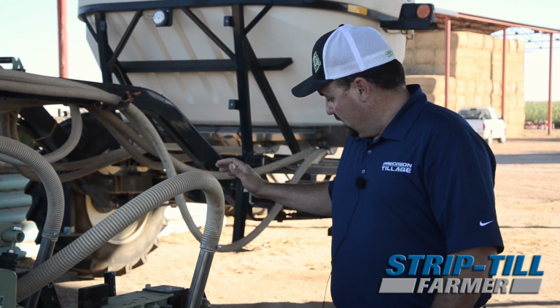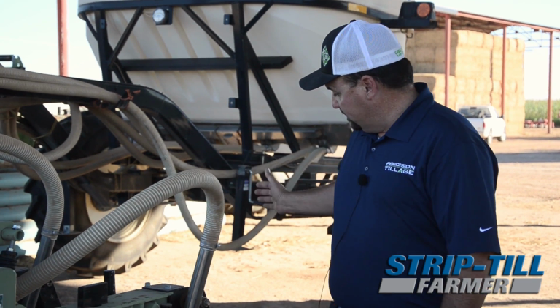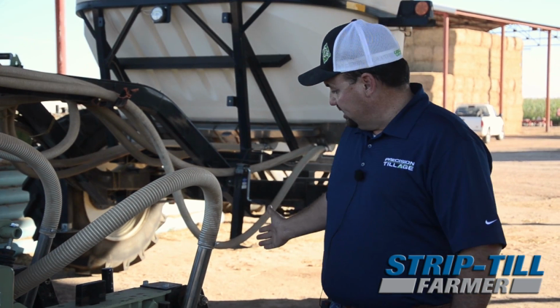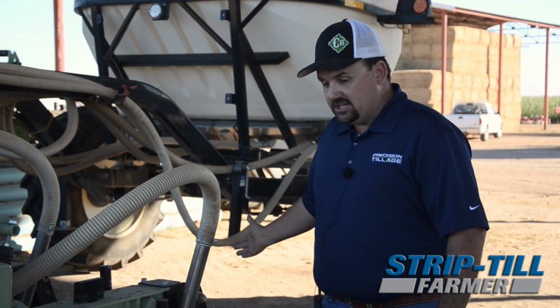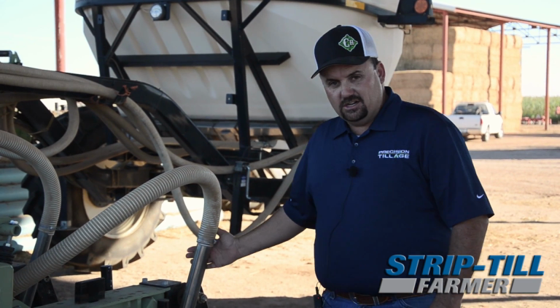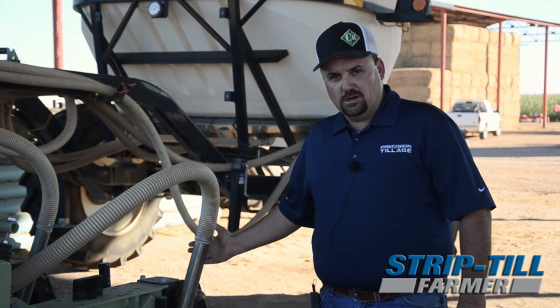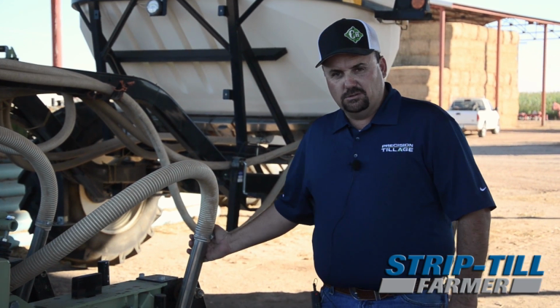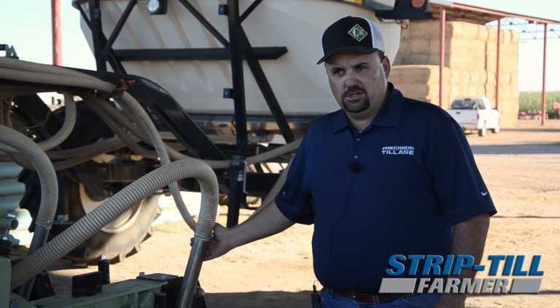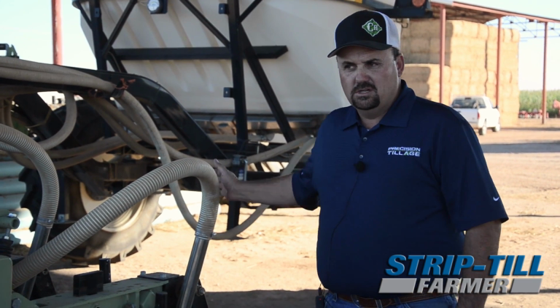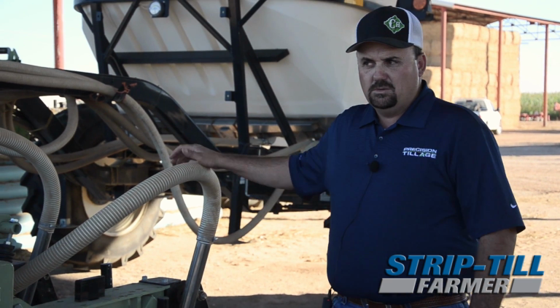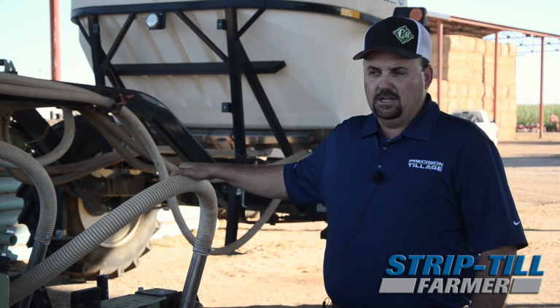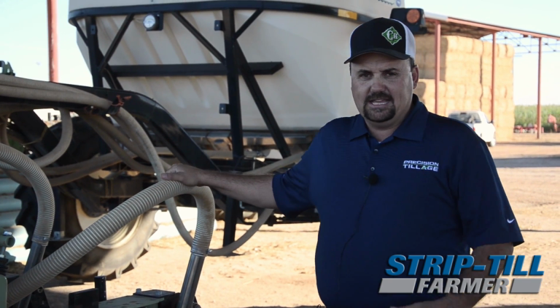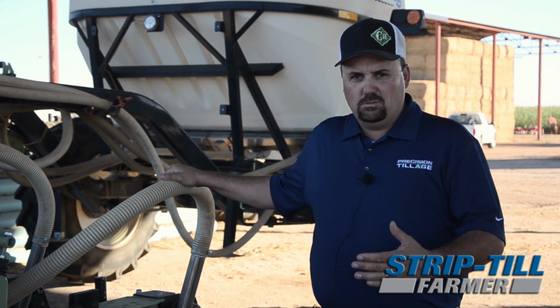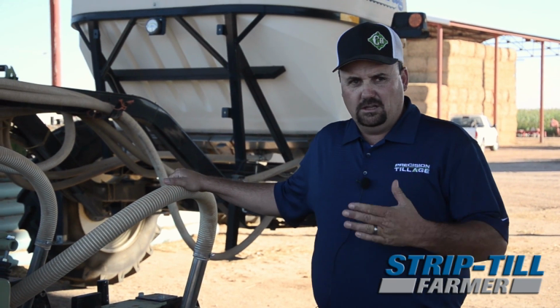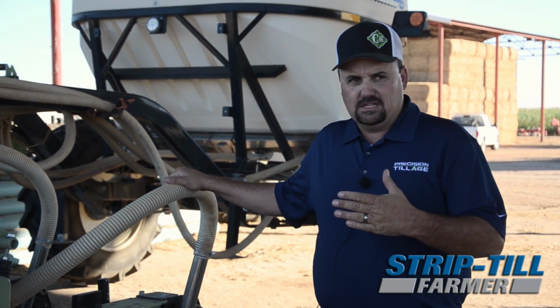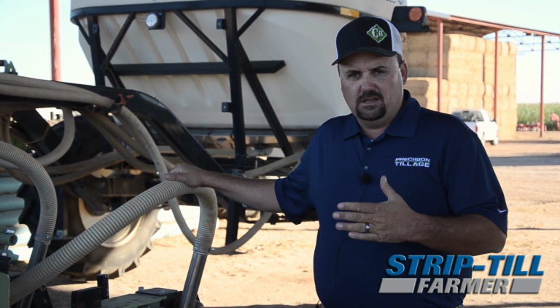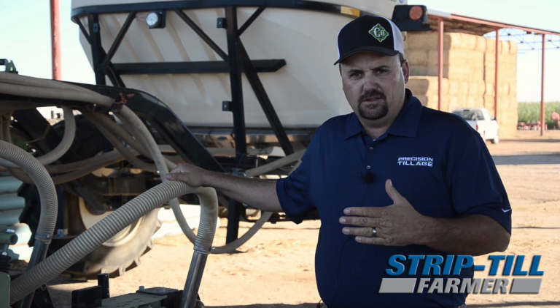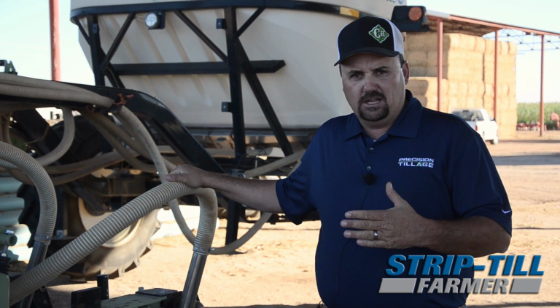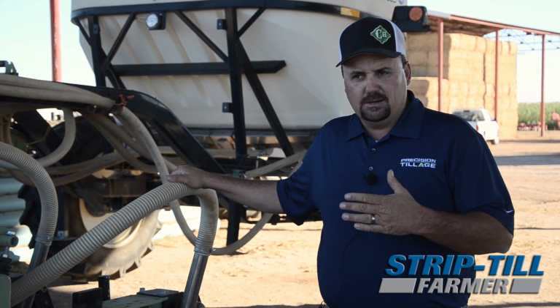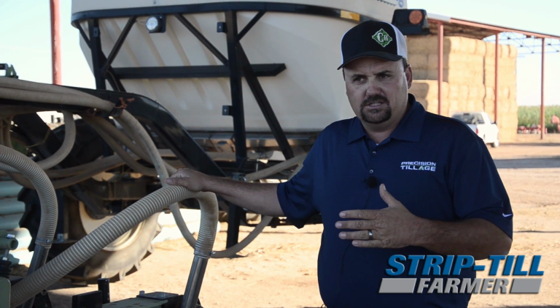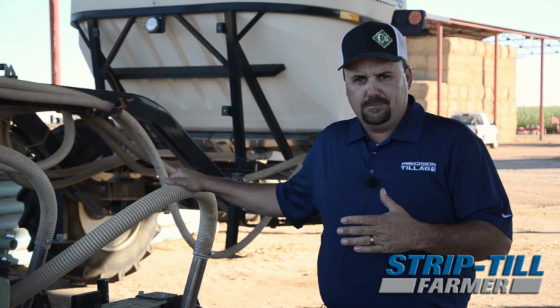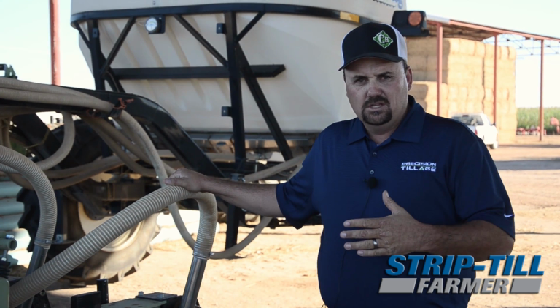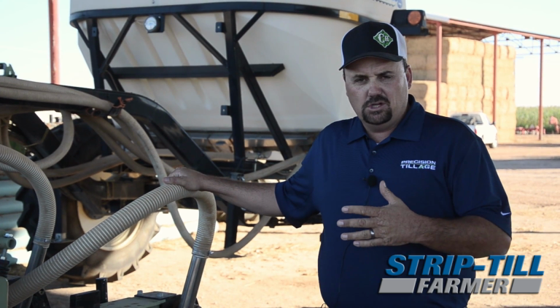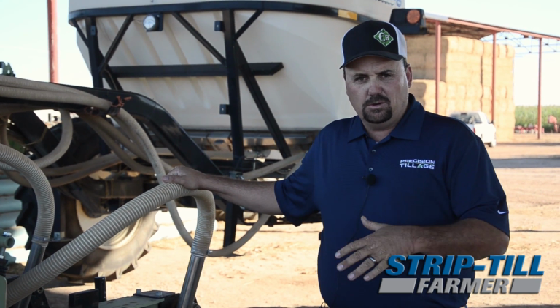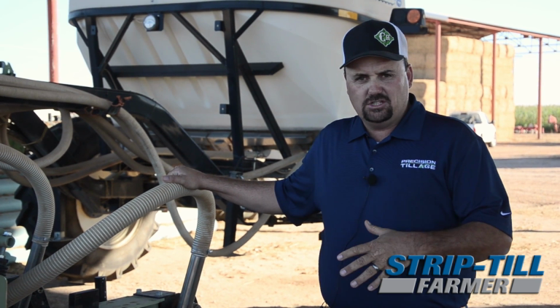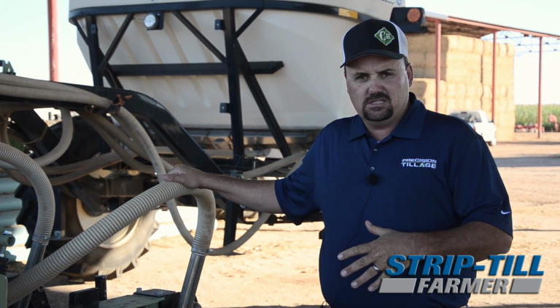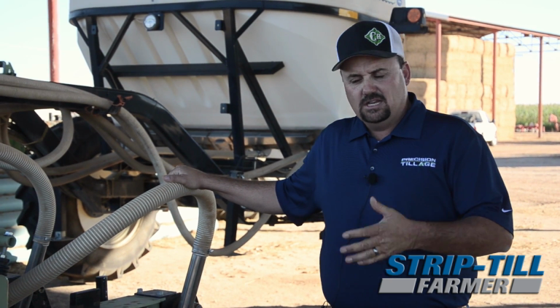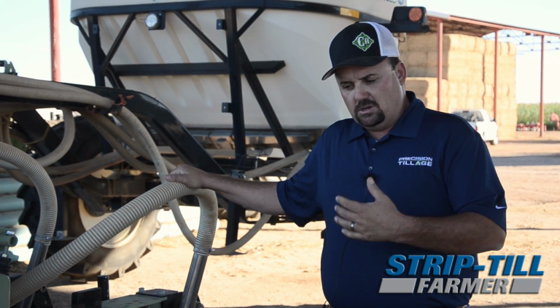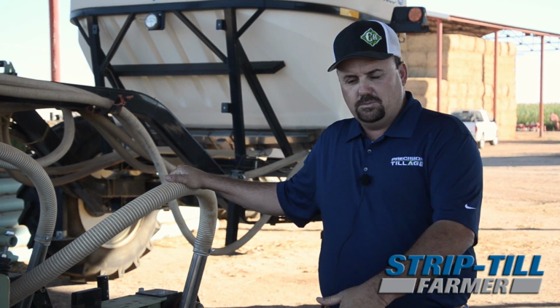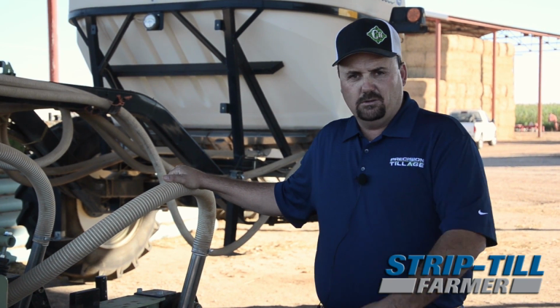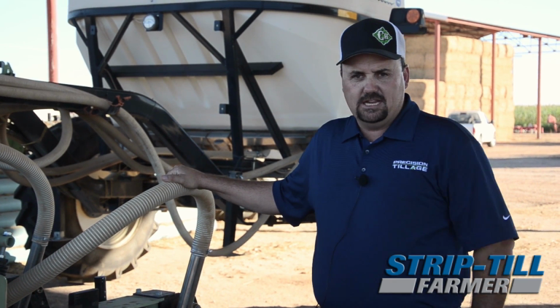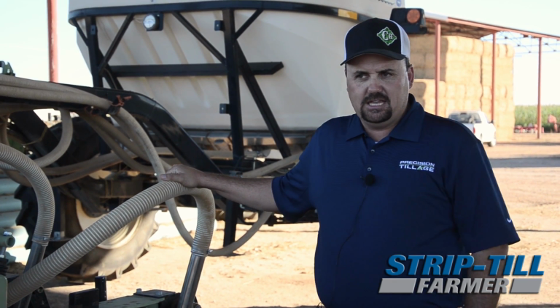We changed this year to the grow zone tubes. We really like that — it'll leave some of the fertilizer up in the top two to three inches, as well as putting the rest down deep.